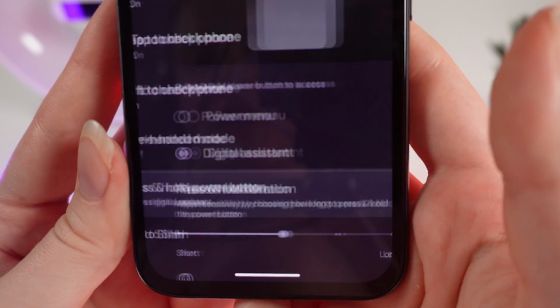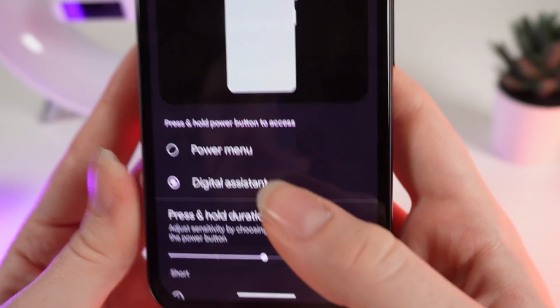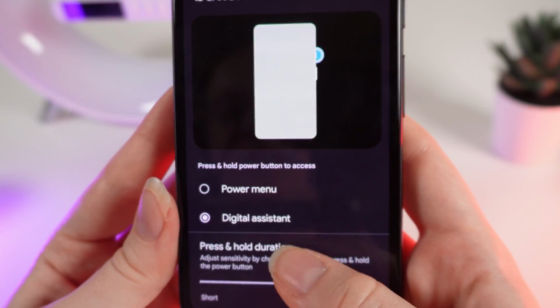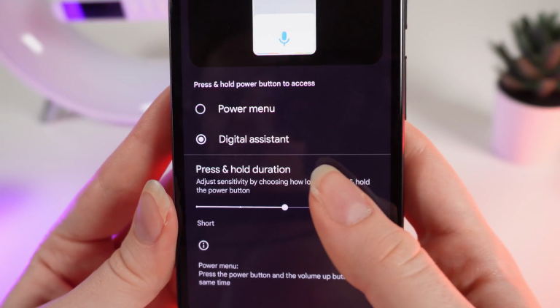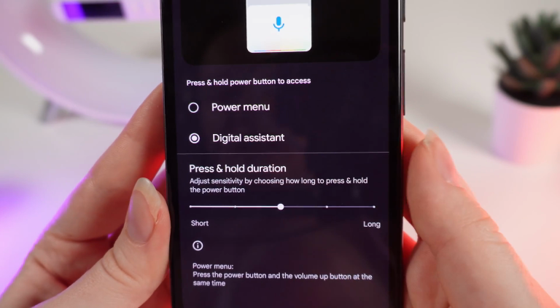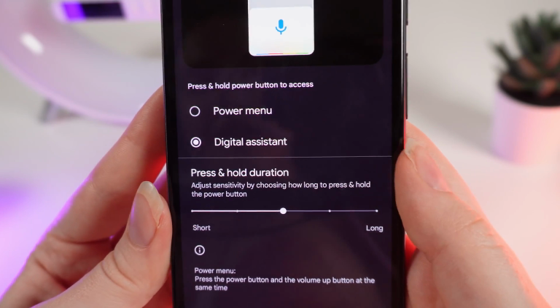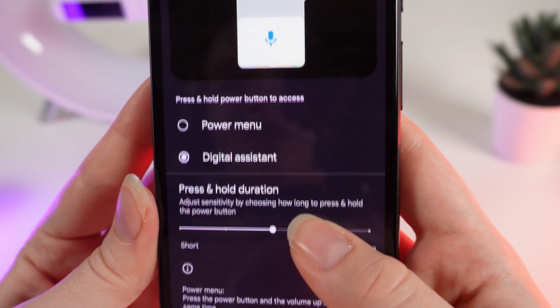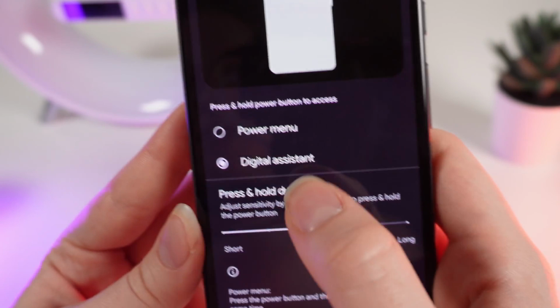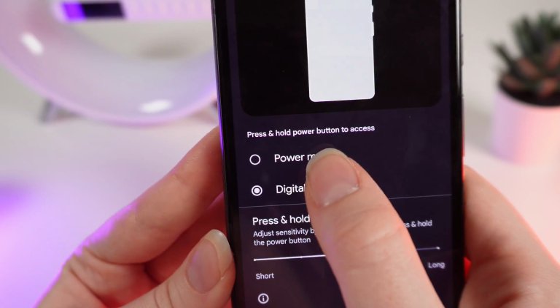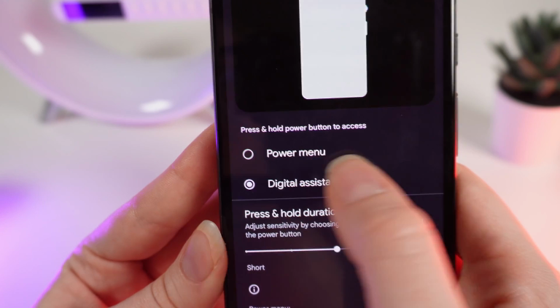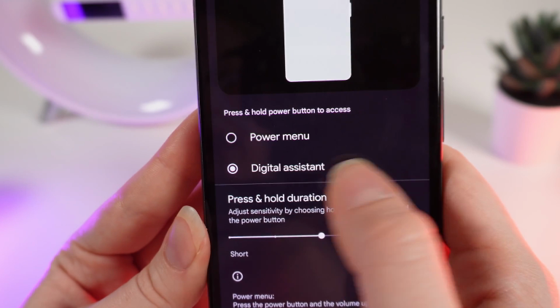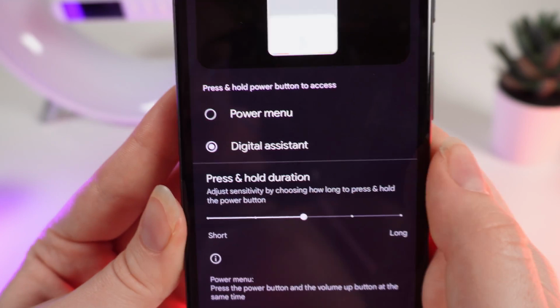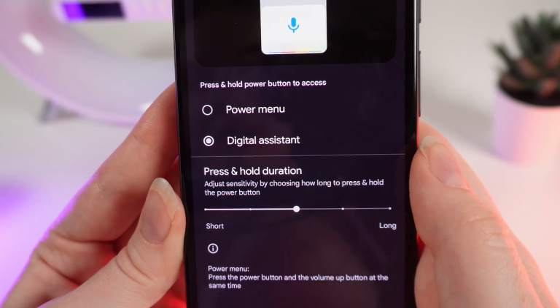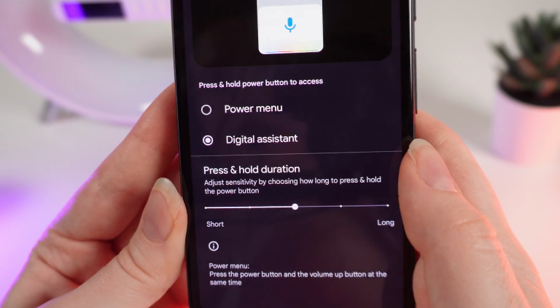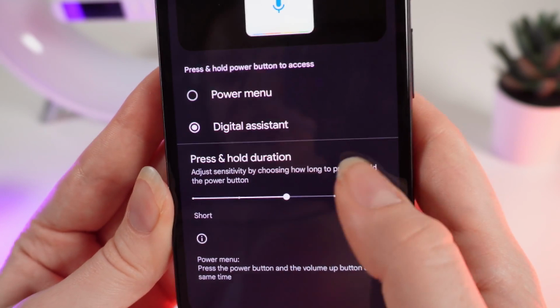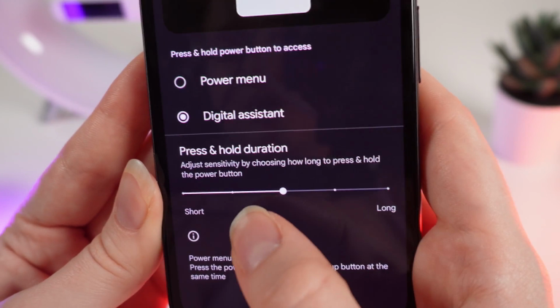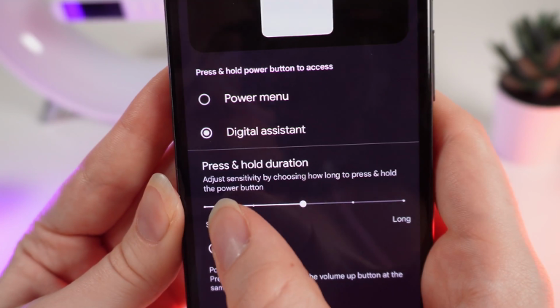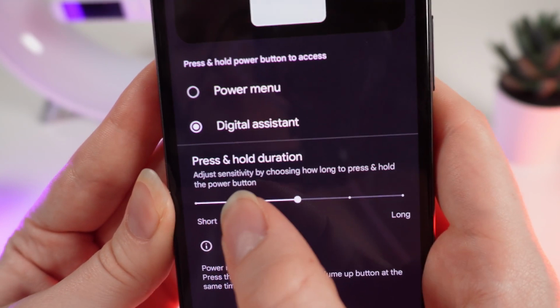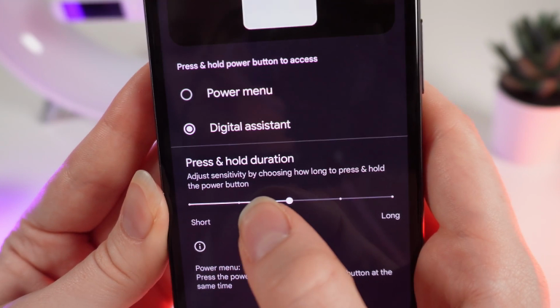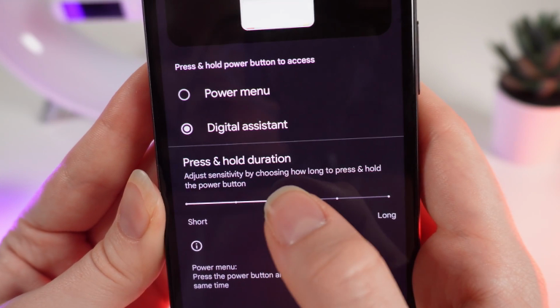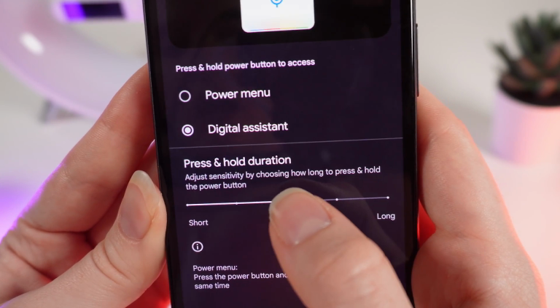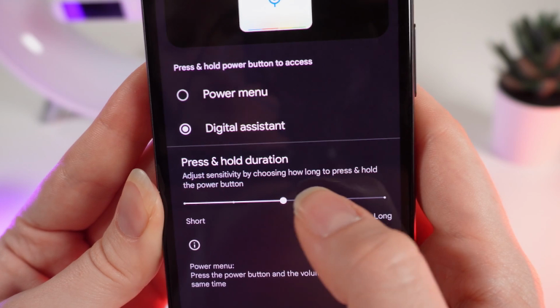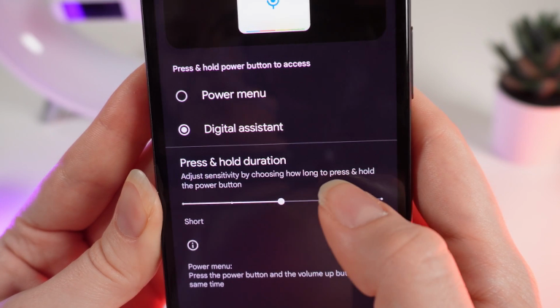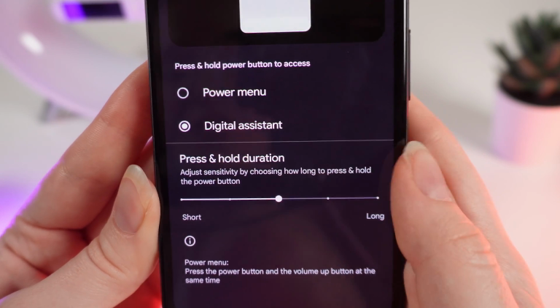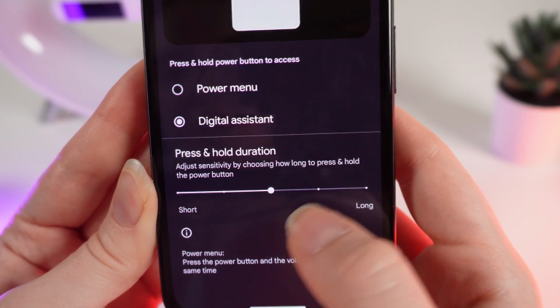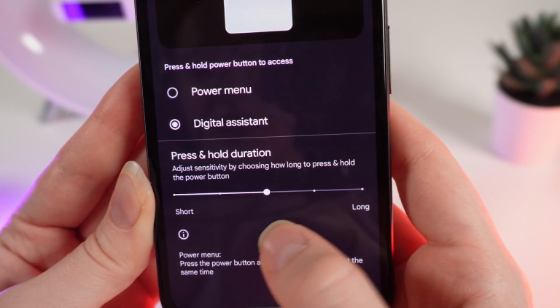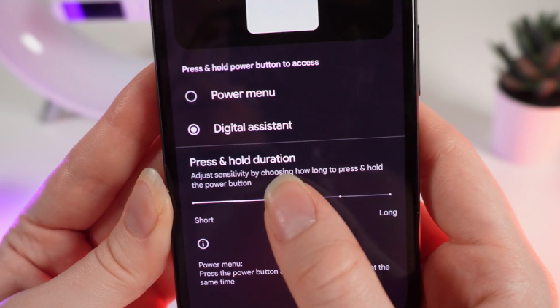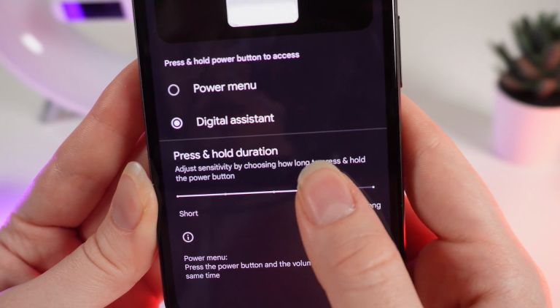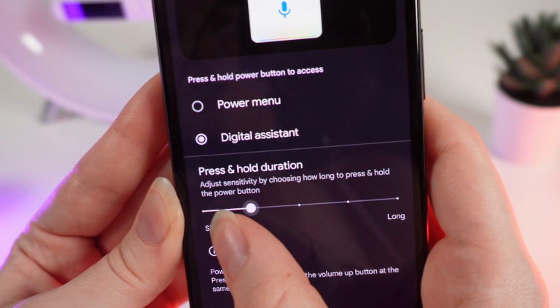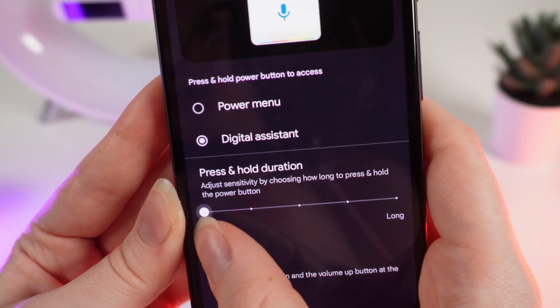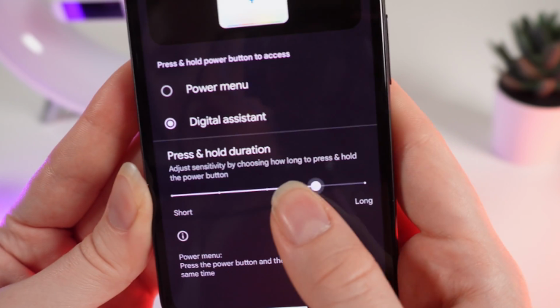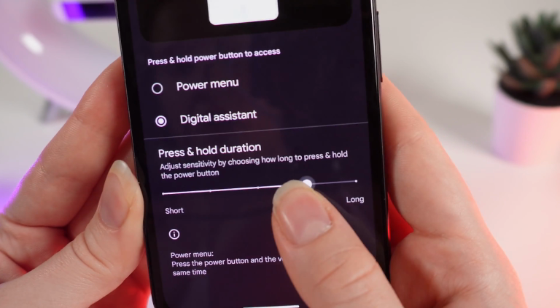Click on it and right here you can choose between Power Menu and Digital Assistant. You can also adjust sensitivity by choosing how long to press and hold the power button, by moving the dot from short to long.